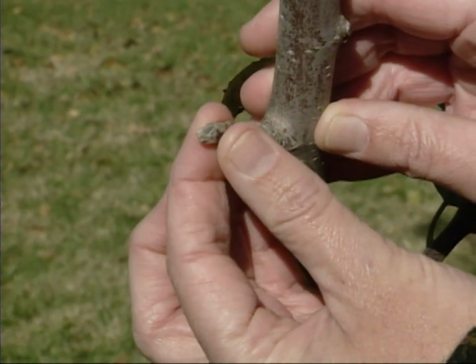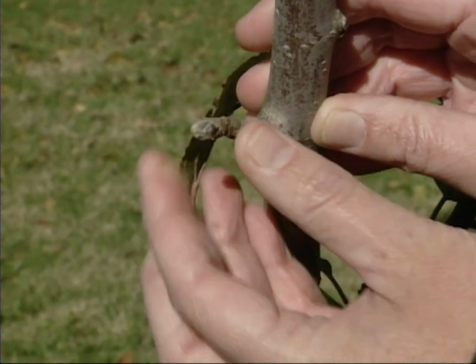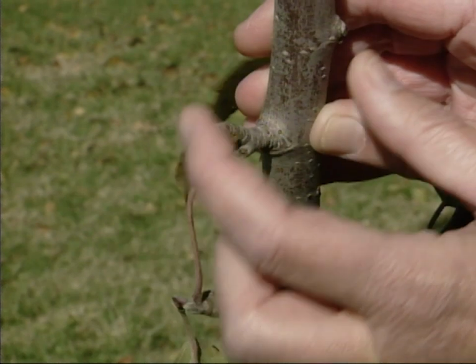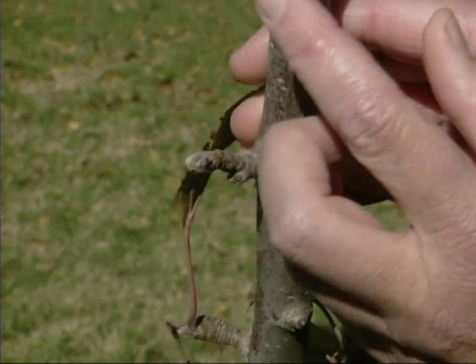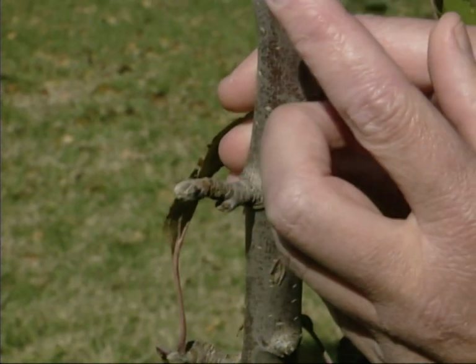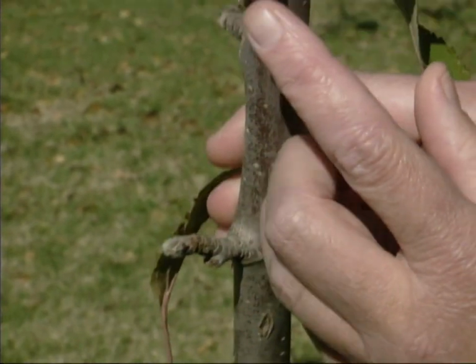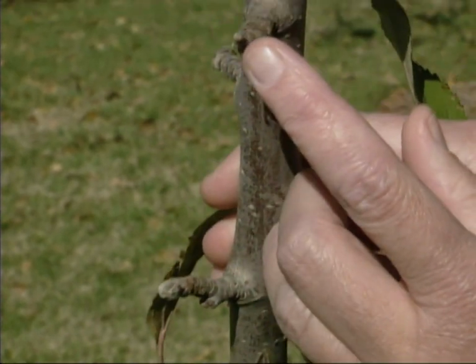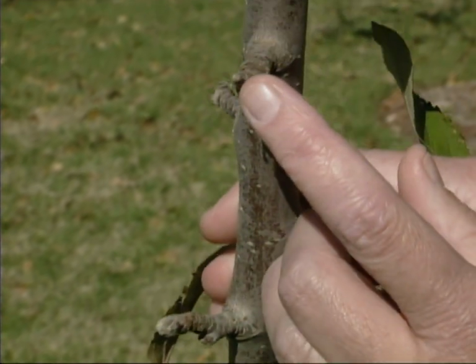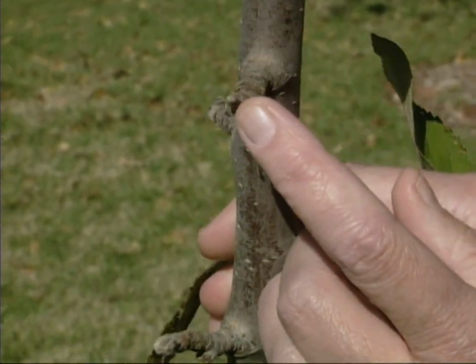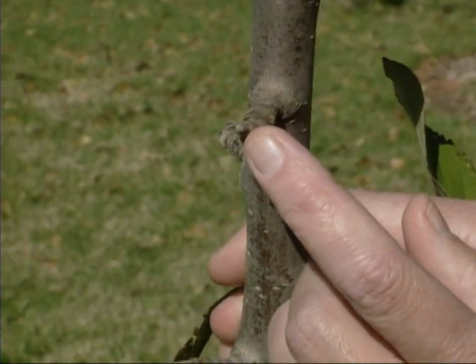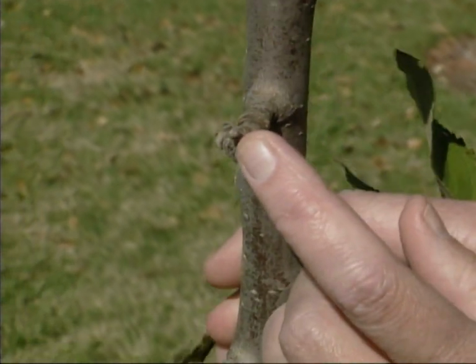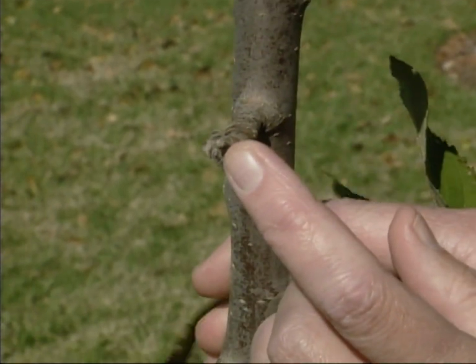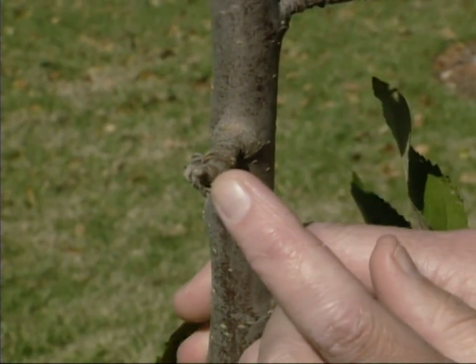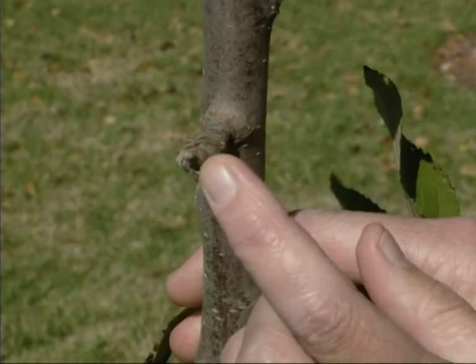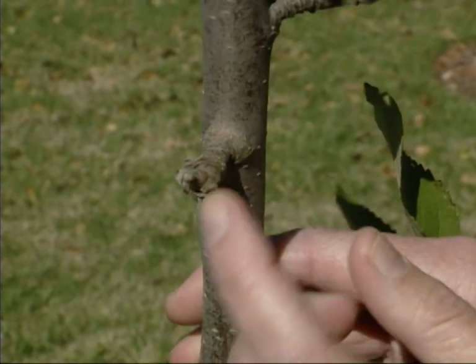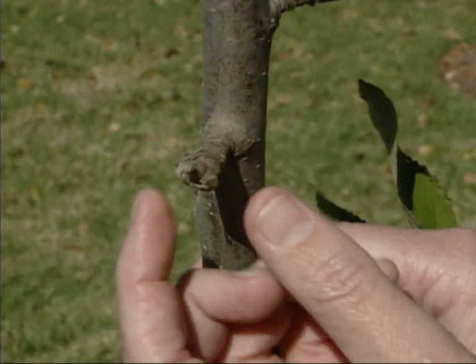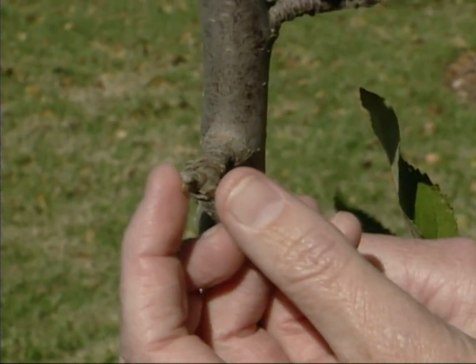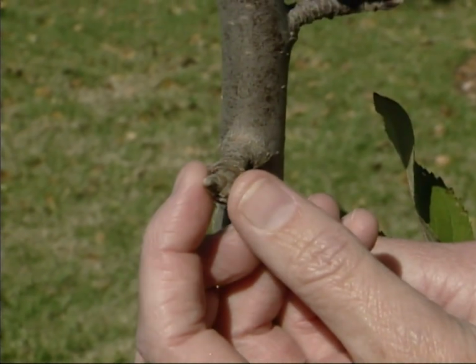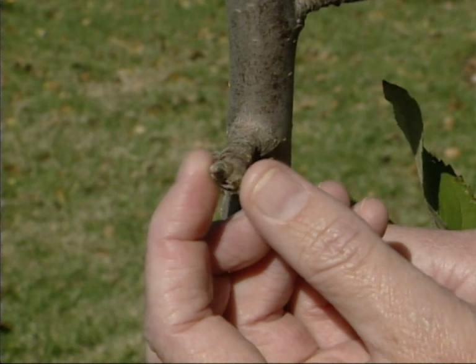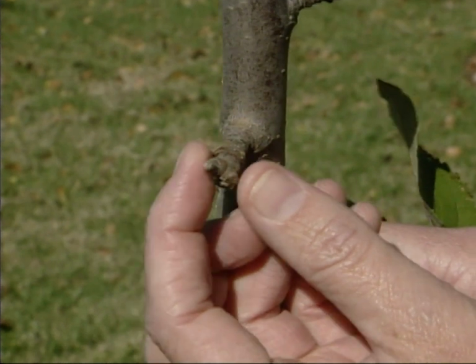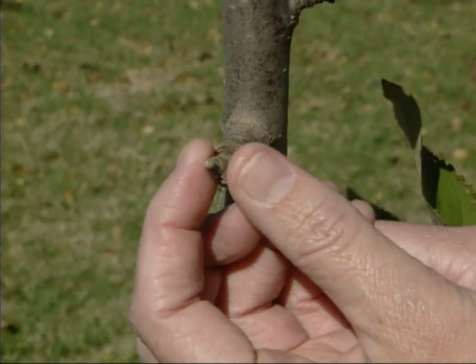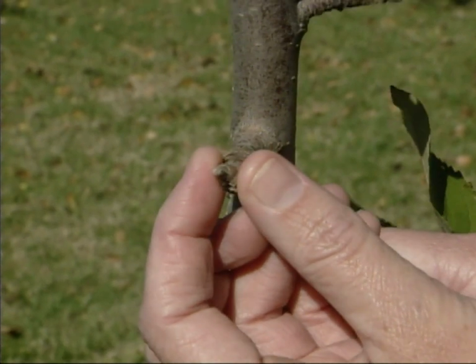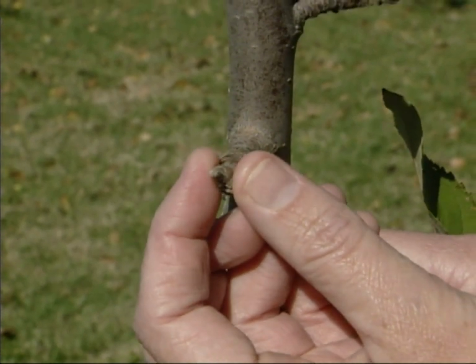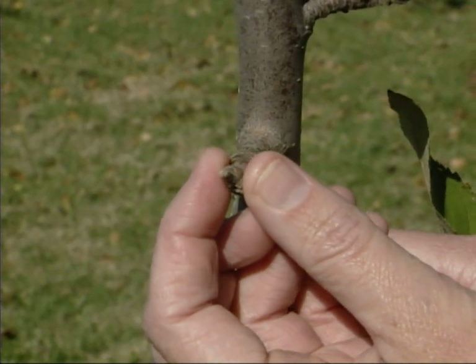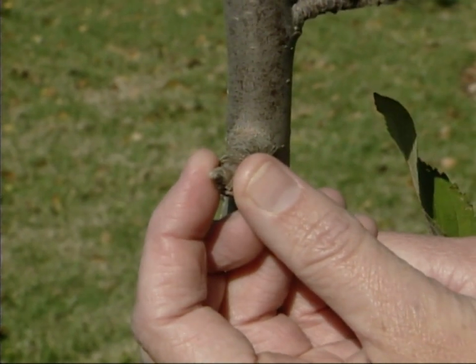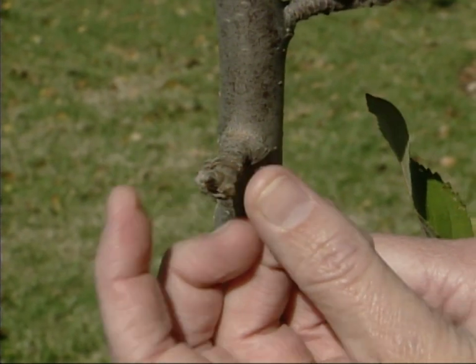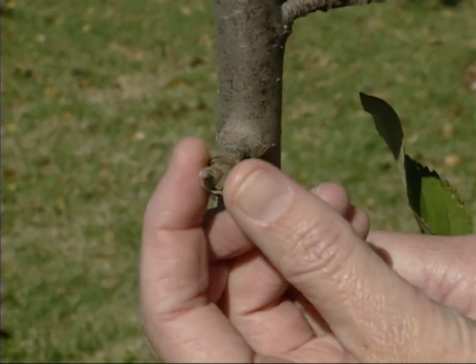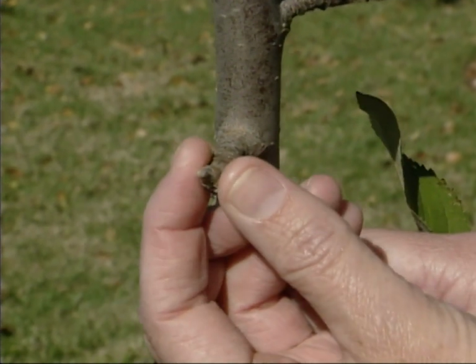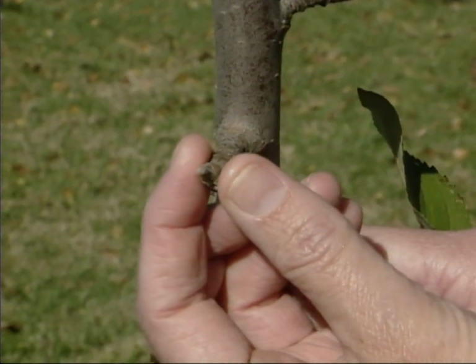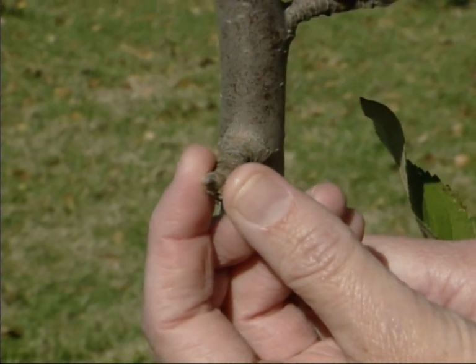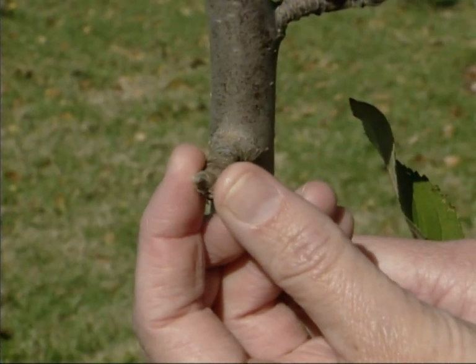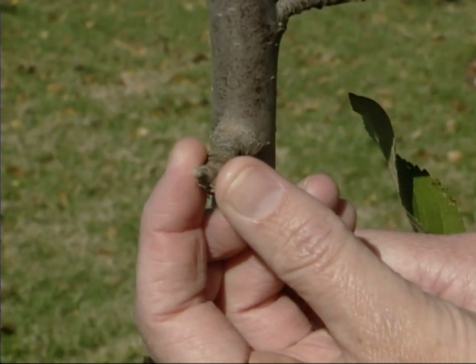Now, if we move up here, you'll see this bud. It's very small and pointy, and it's not fat. That is only going to contain leaves, so that's not a potential for an apple.